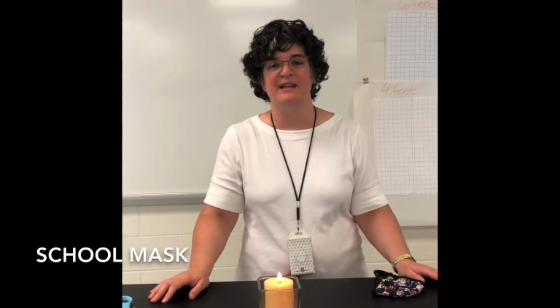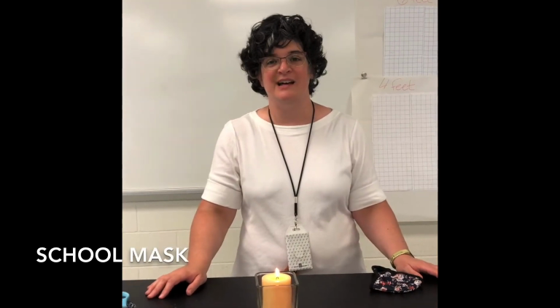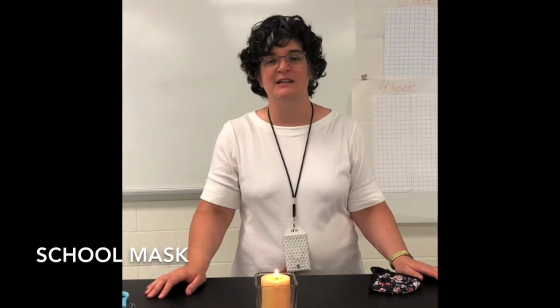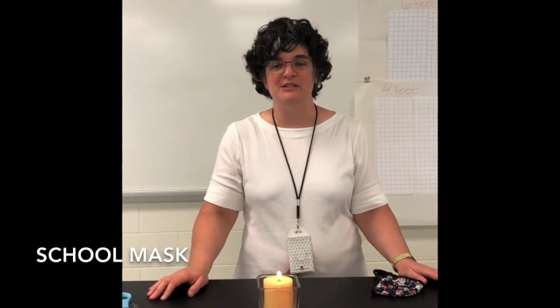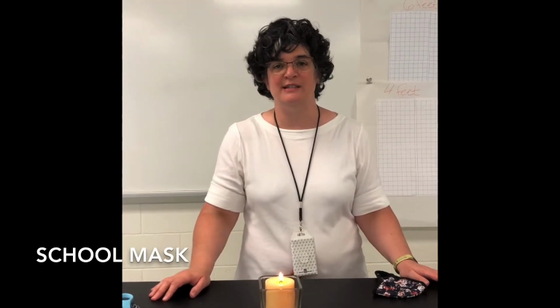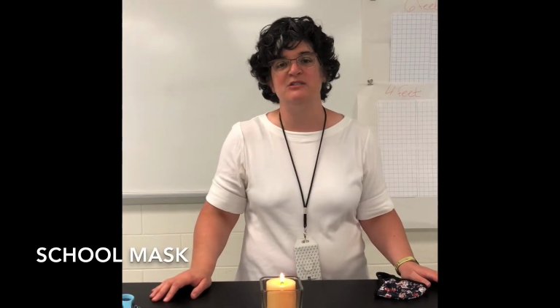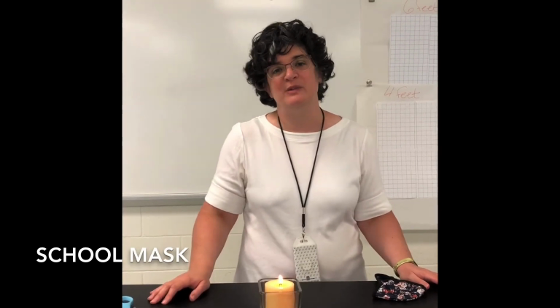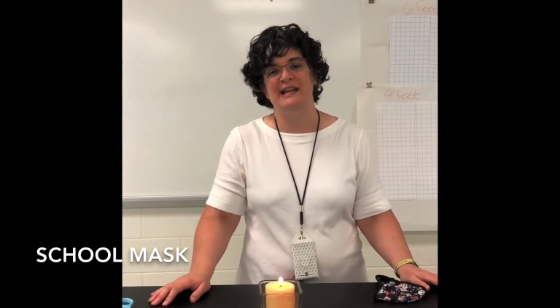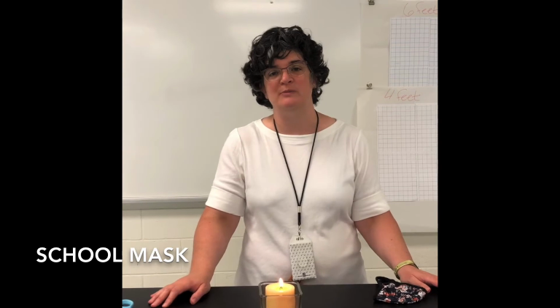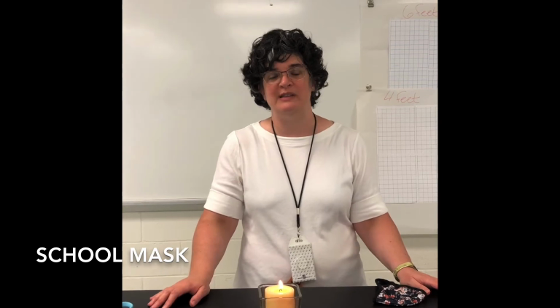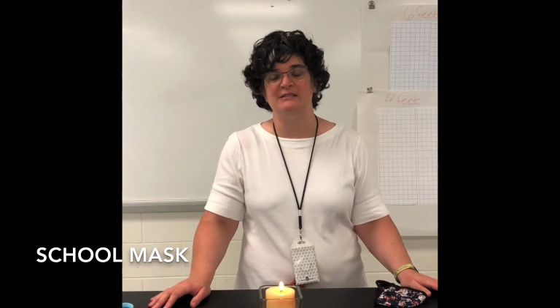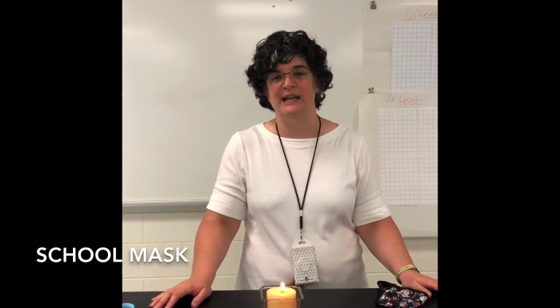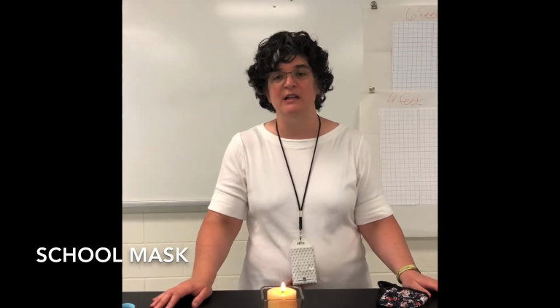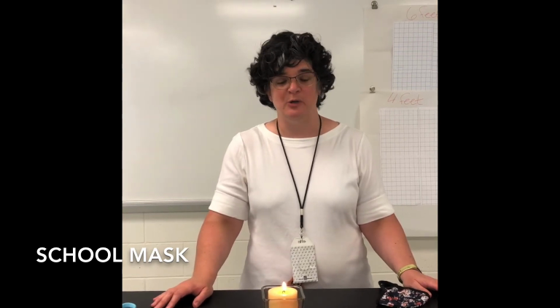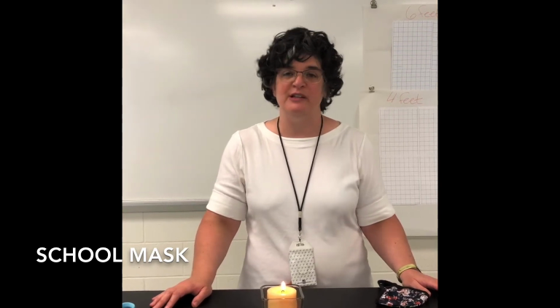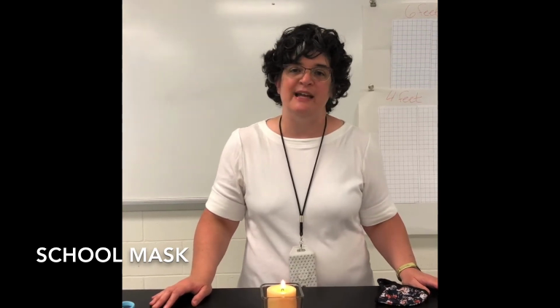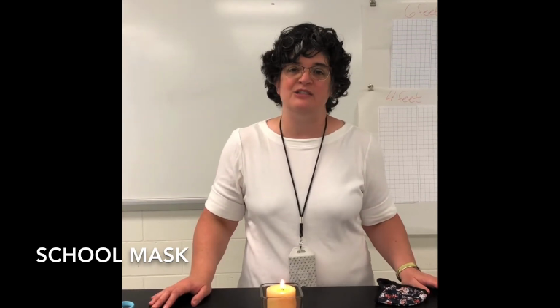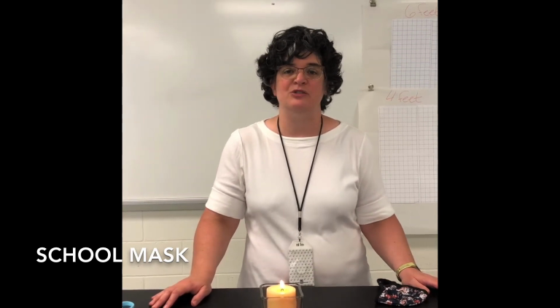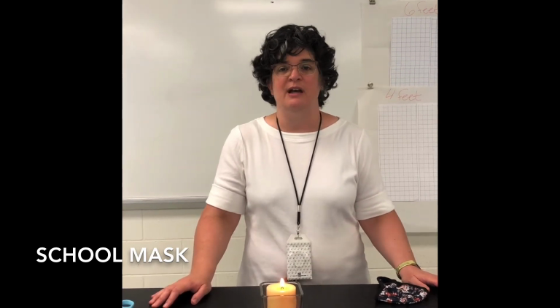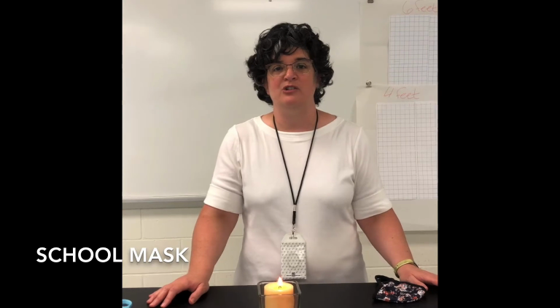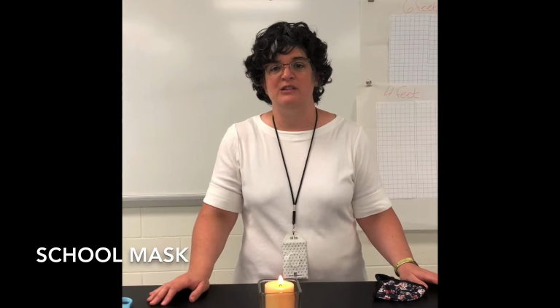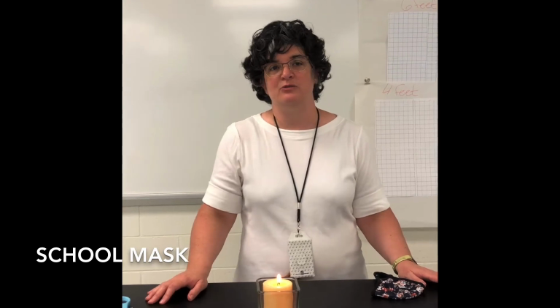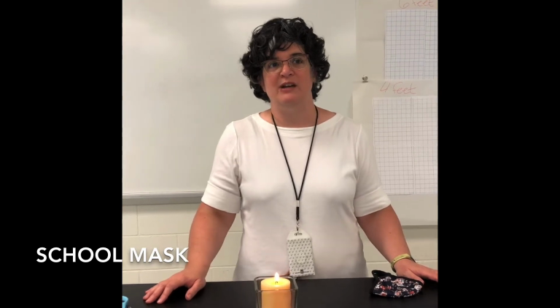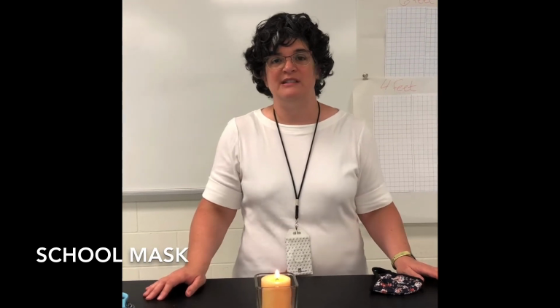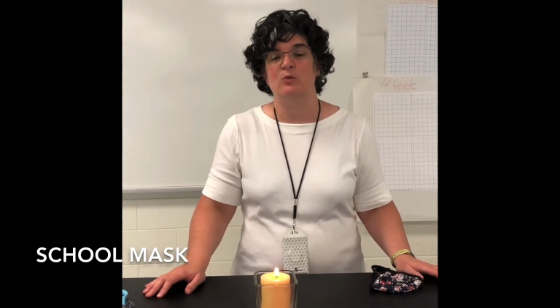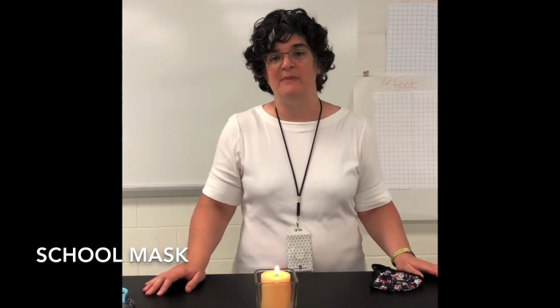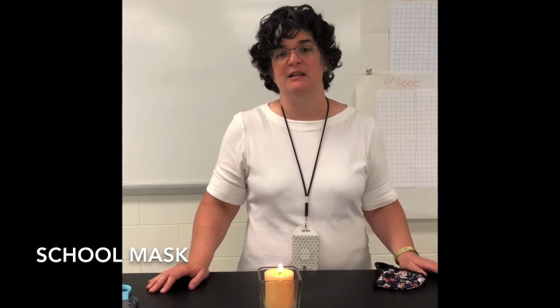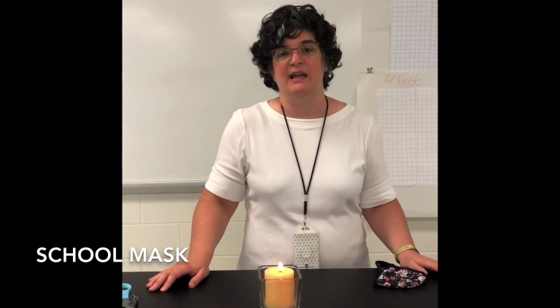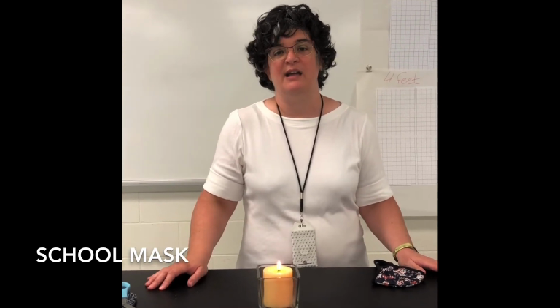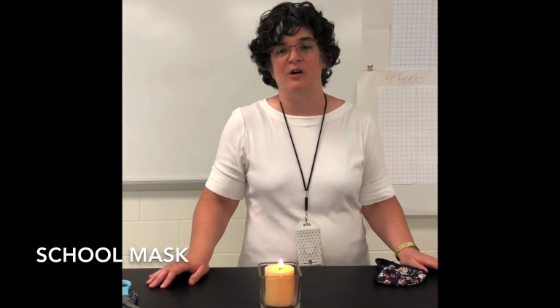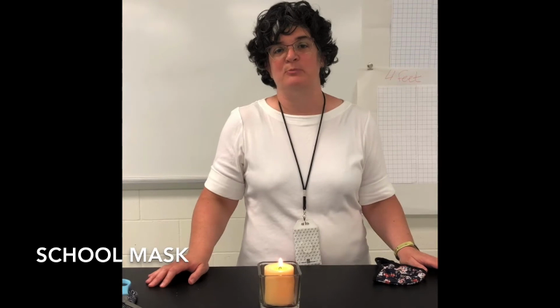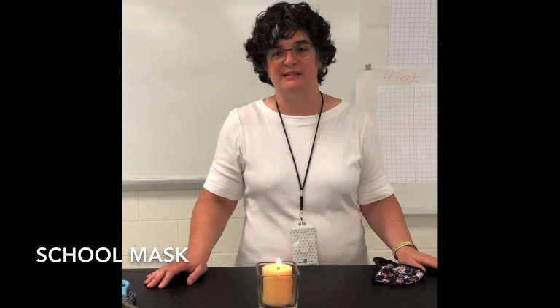Hi guys, I'm Mrs. Johnson and Mrs. Gorby is with us today. We're going to be doing the mask lab together. The purpose of our lab today is to determine the three characteristics of a quality mask and how a mask protects us.